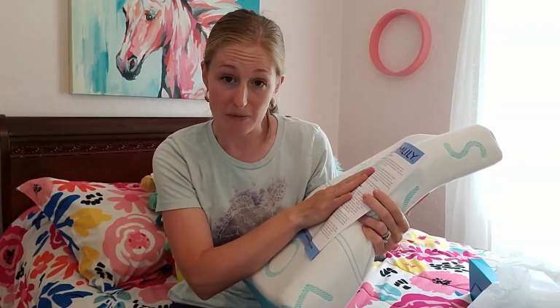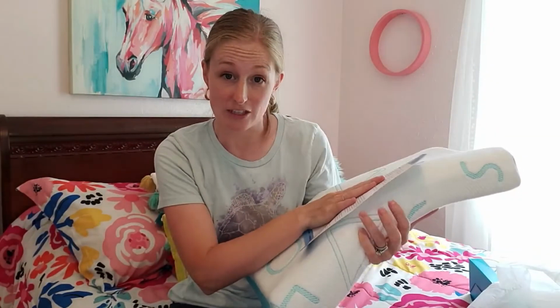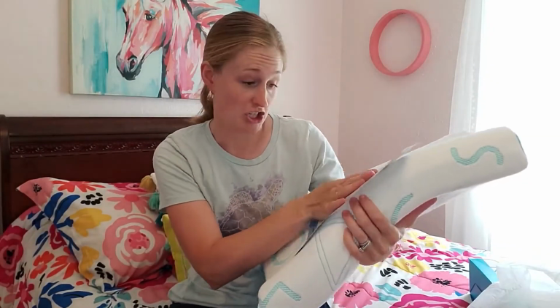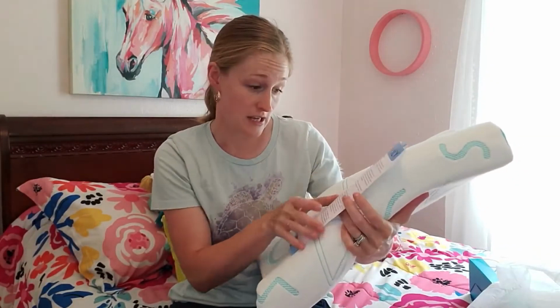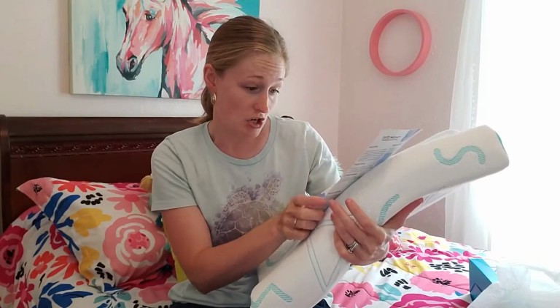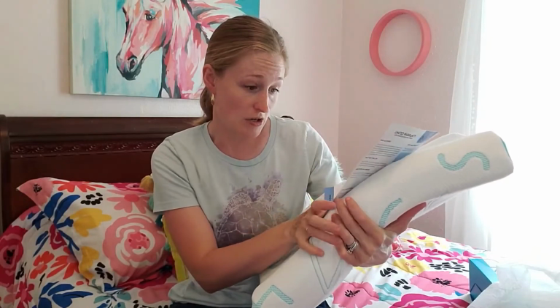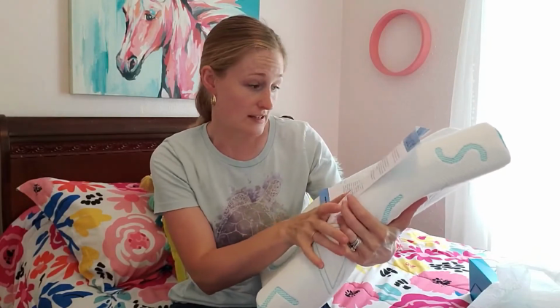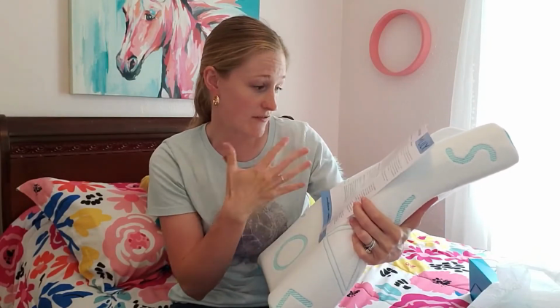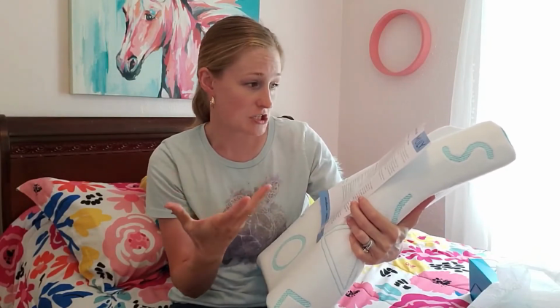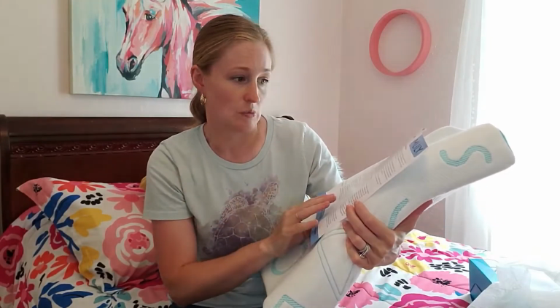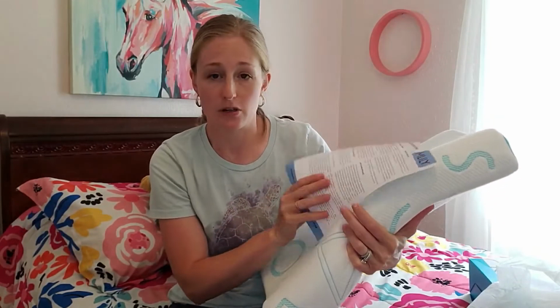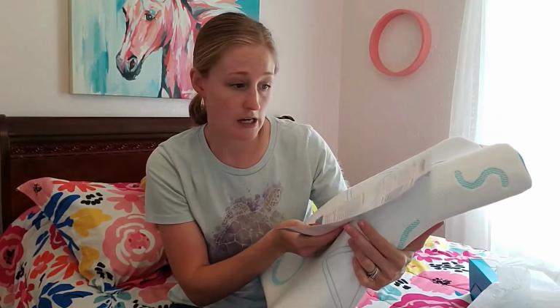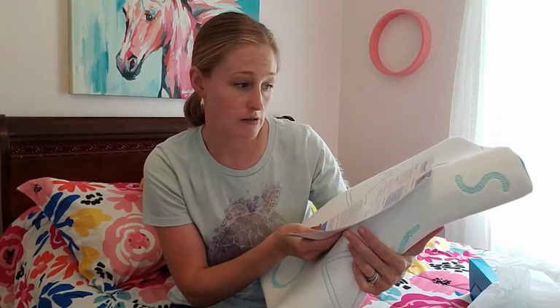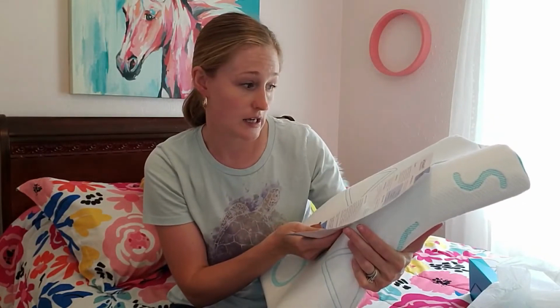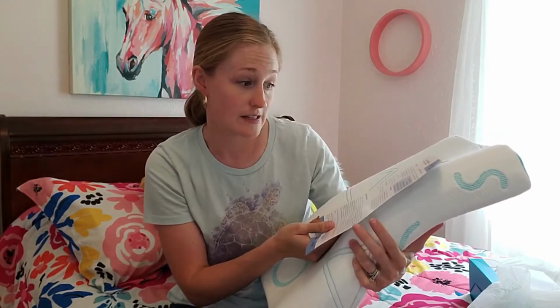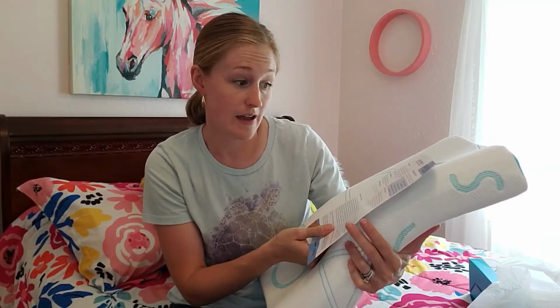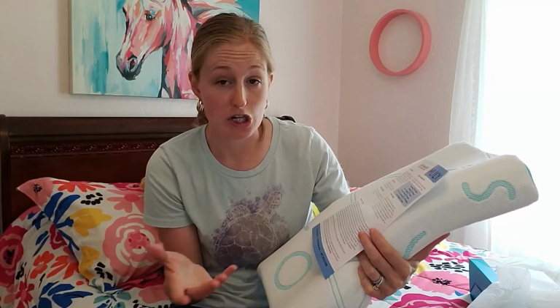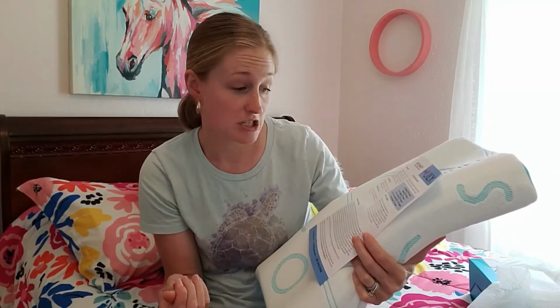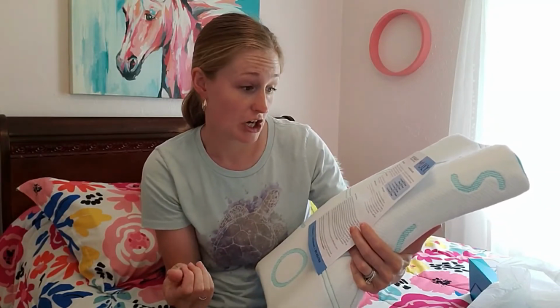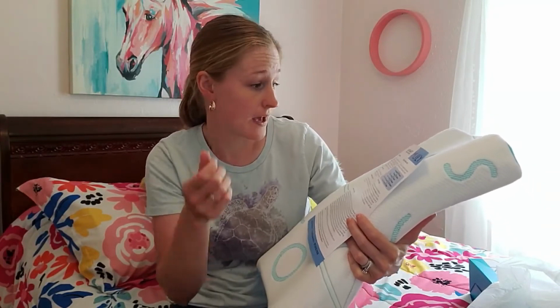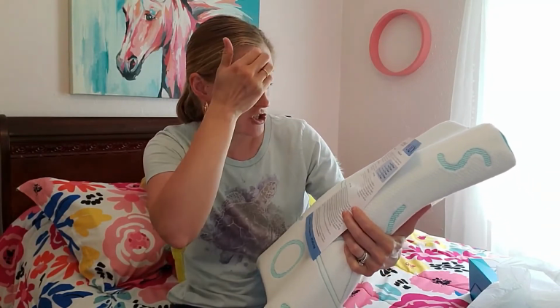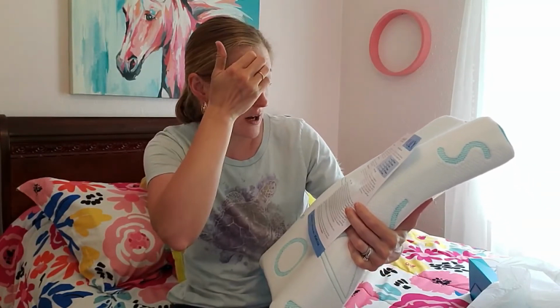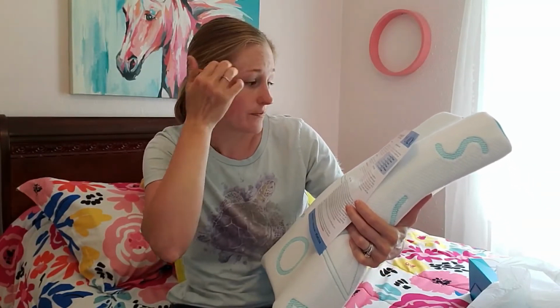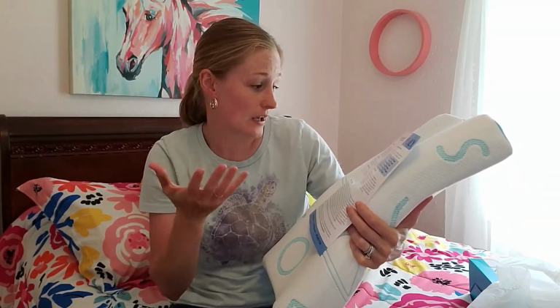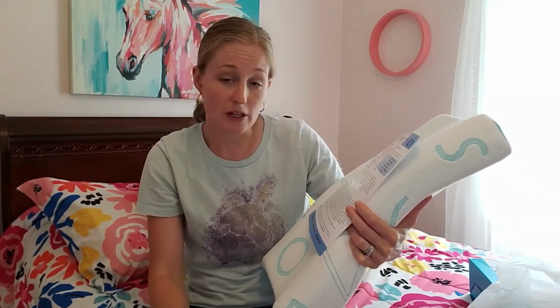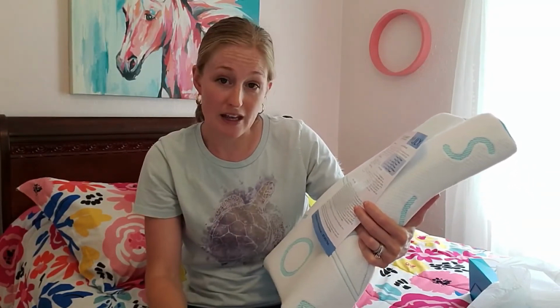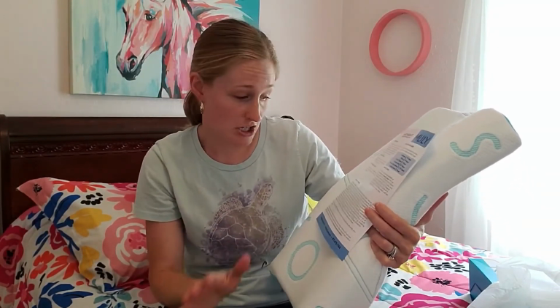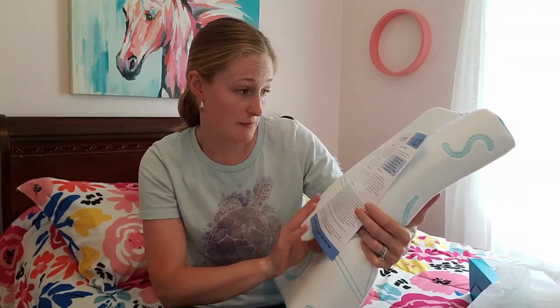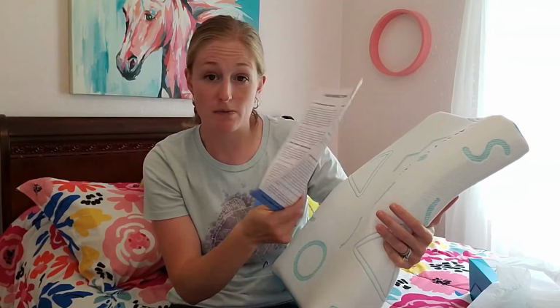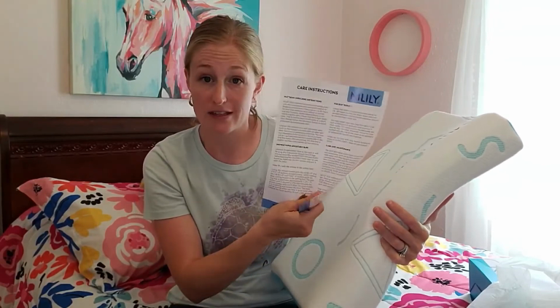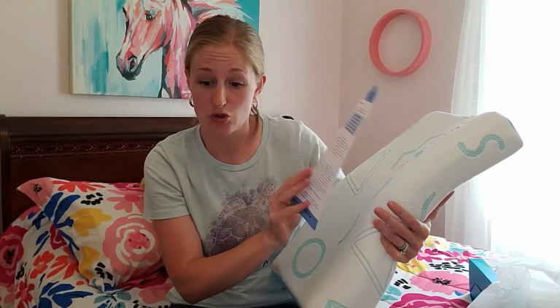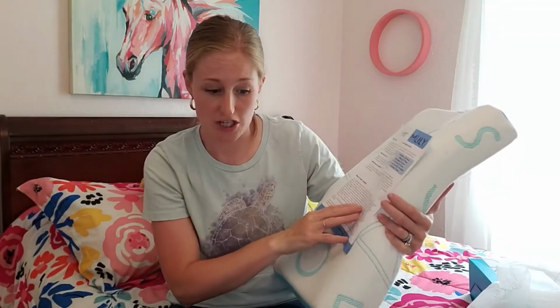It does come with instructions, so if you were to wonder how to take care of this, it's all there. It also has a warranty, which is really awesome. Any questions you have are pretty much going to be answered on these two sheets.